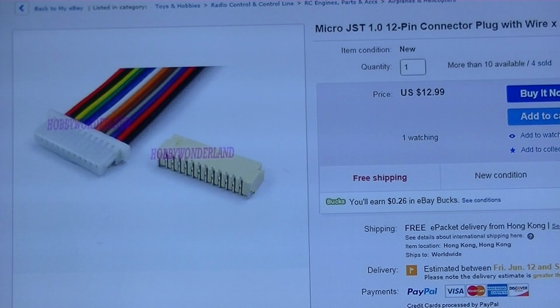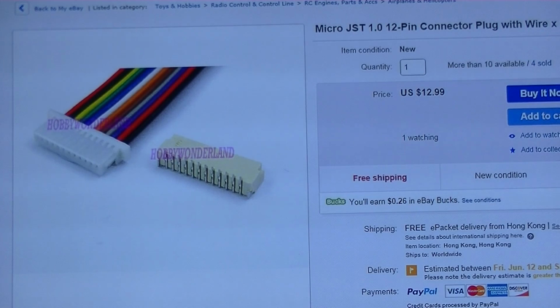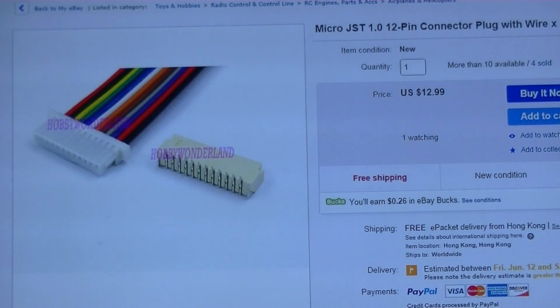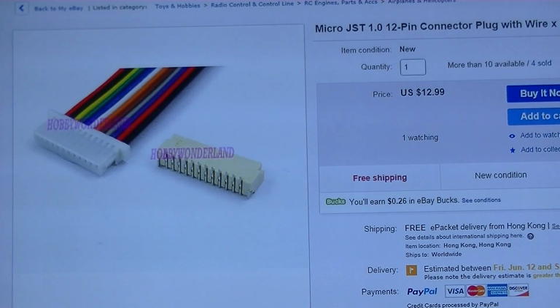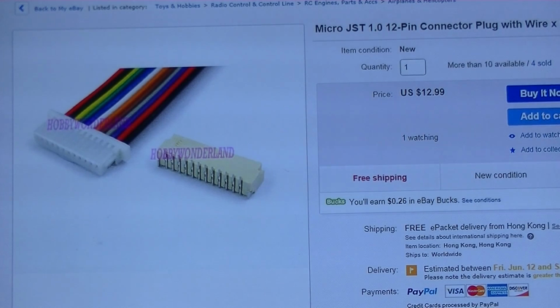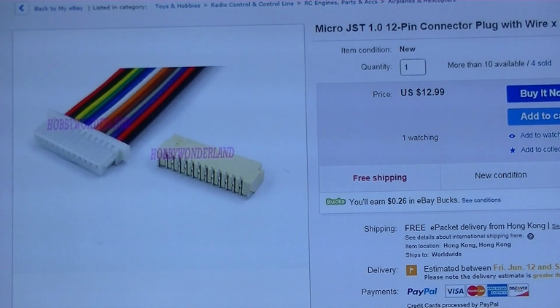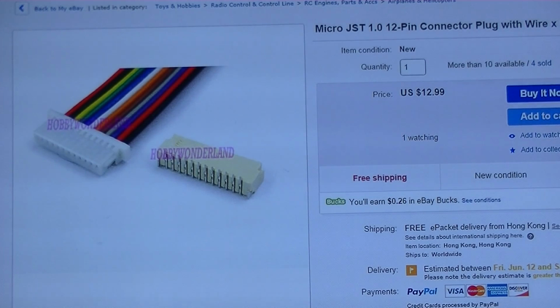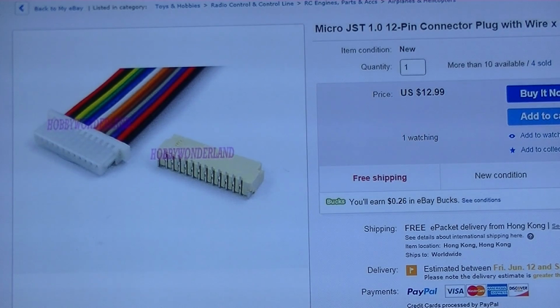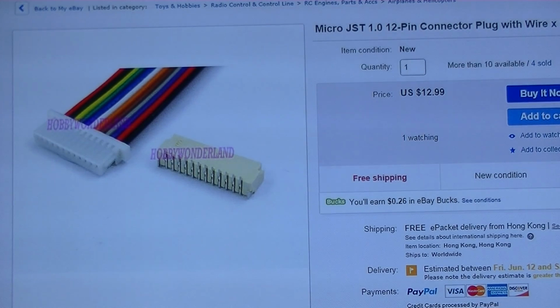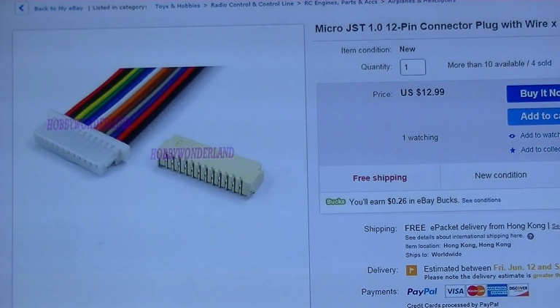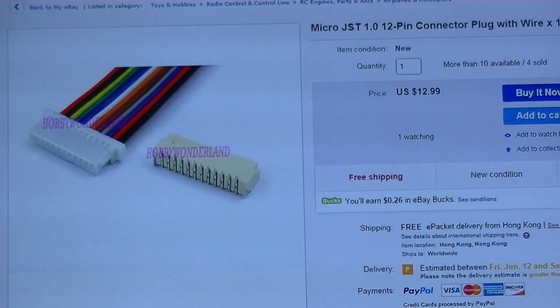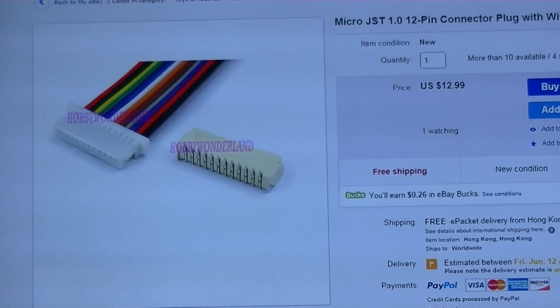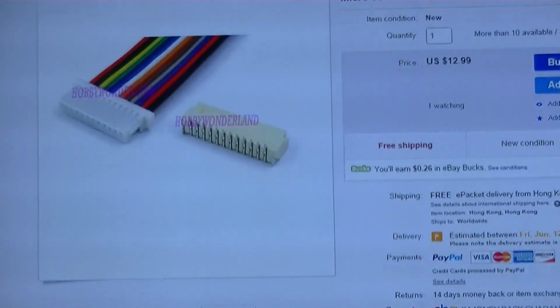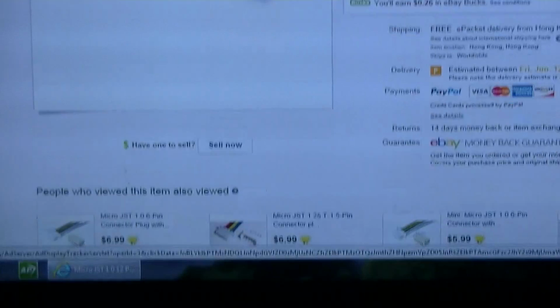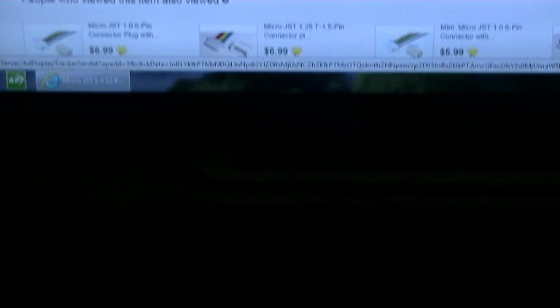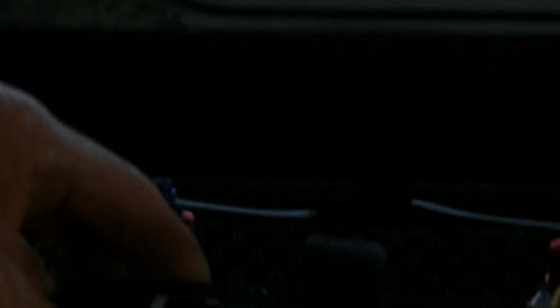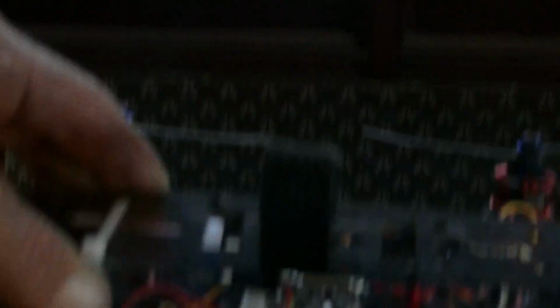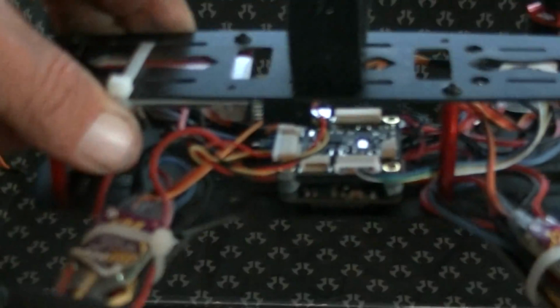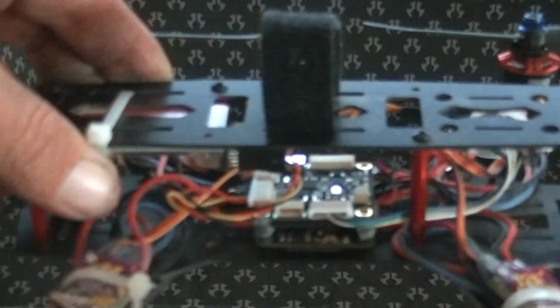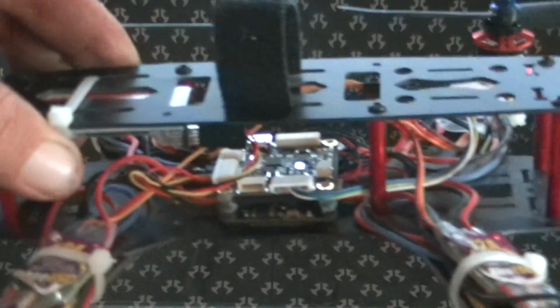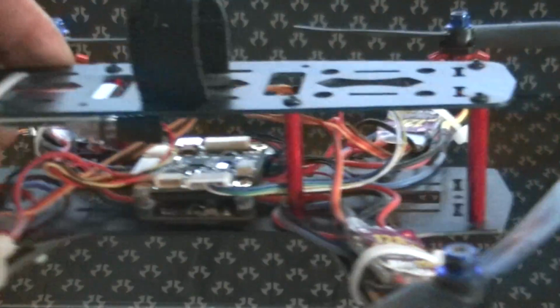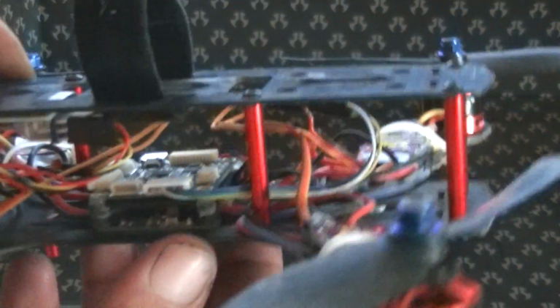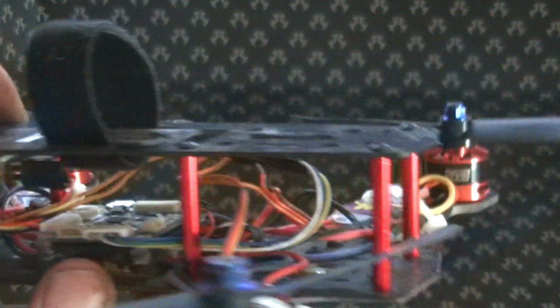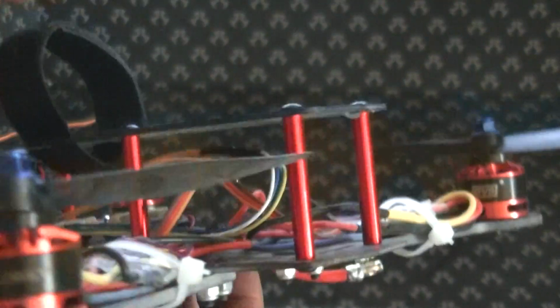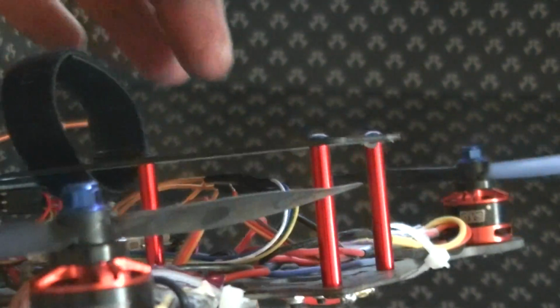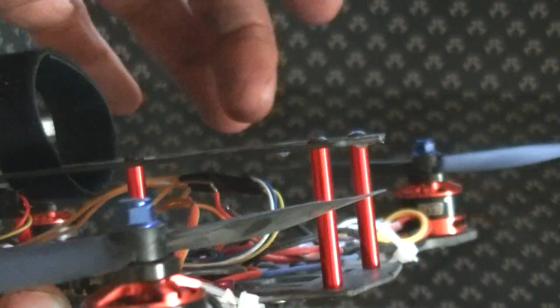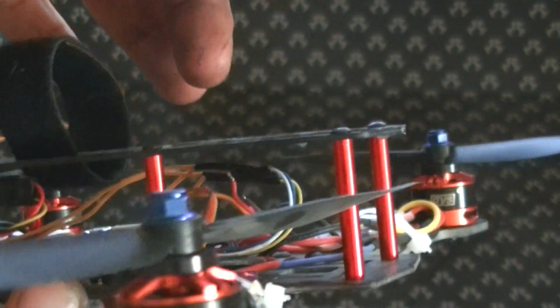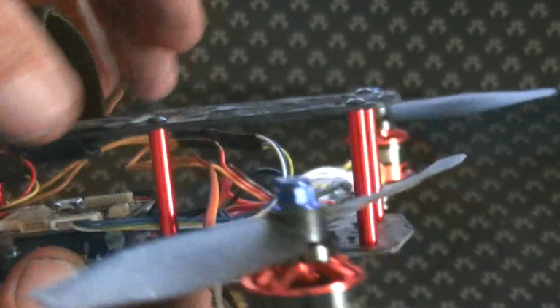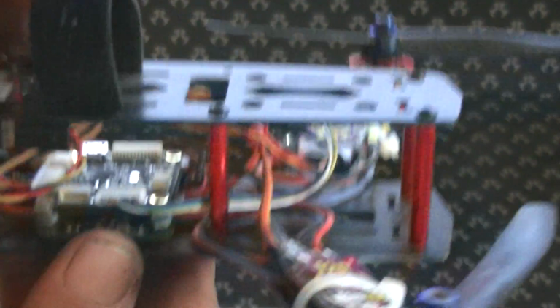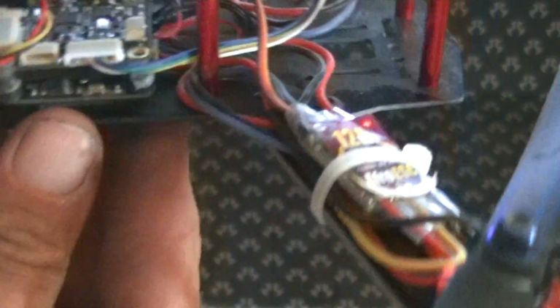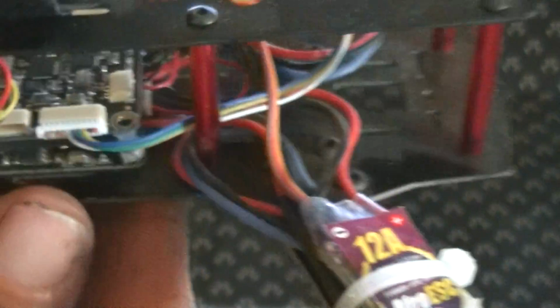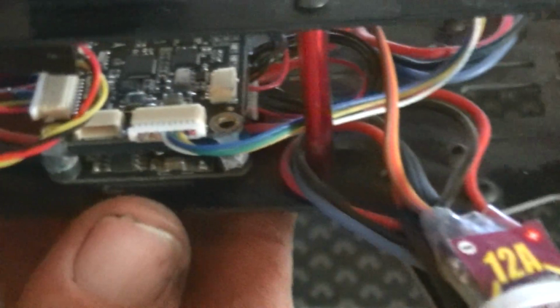I know this one says 12, but that's actually for your auxiliary plugs. And what I do is I basically just cut off all the wires that you don't need.